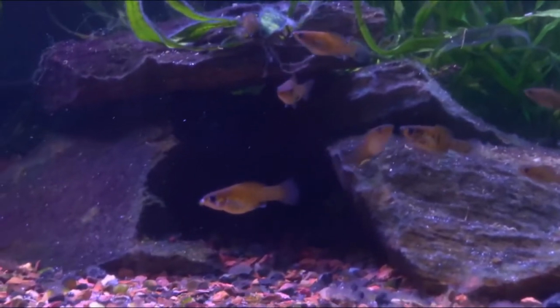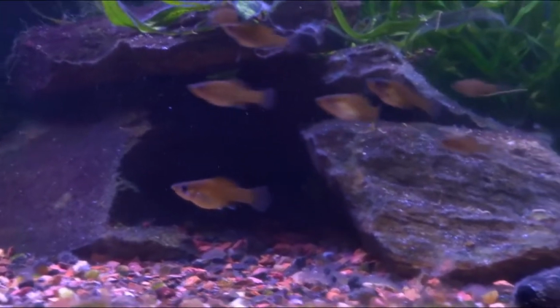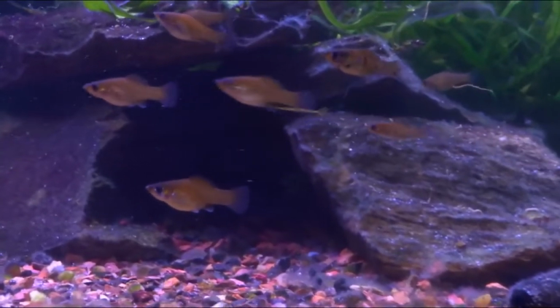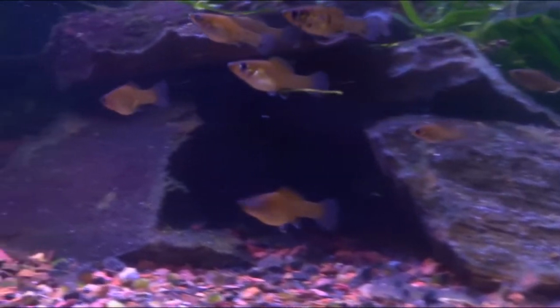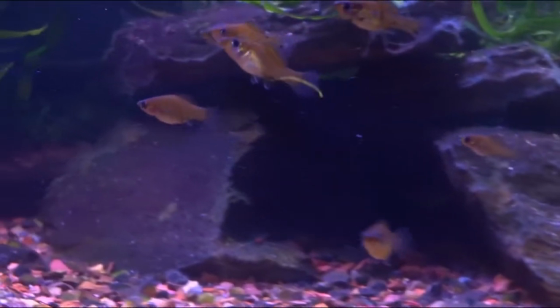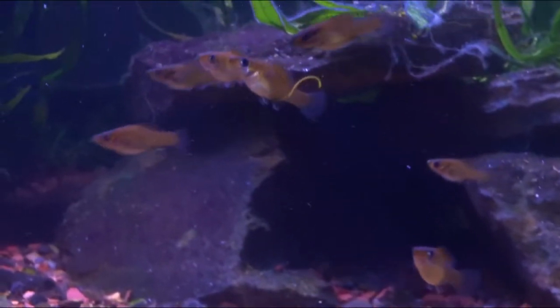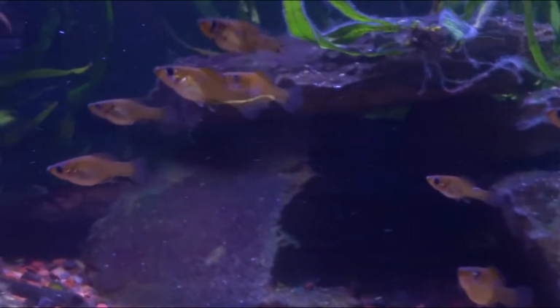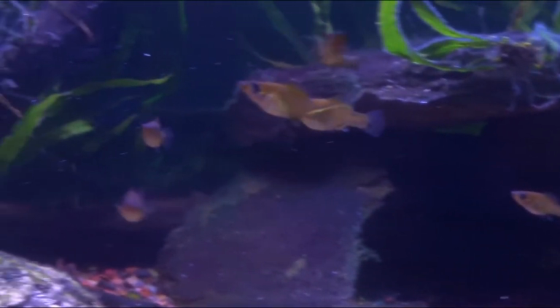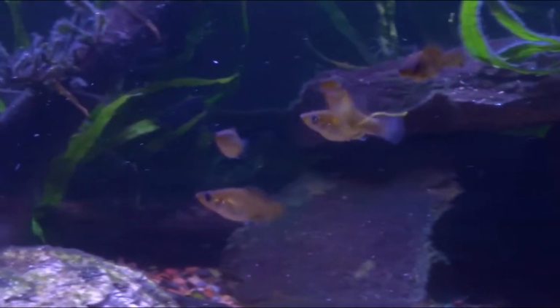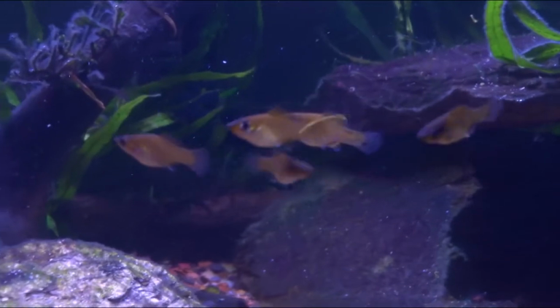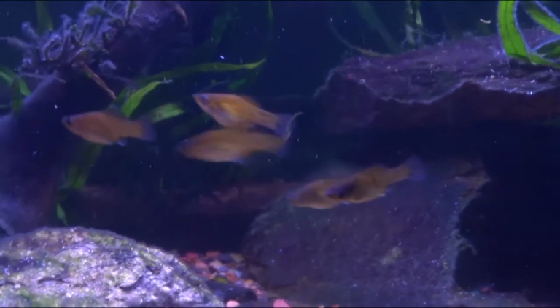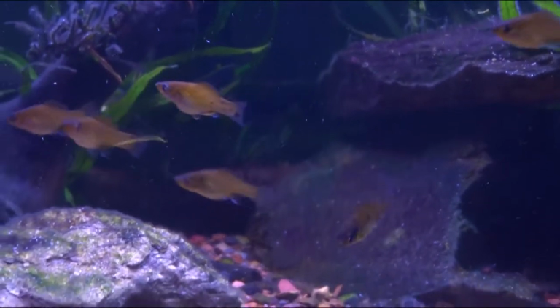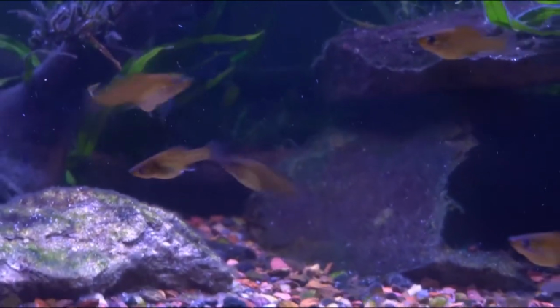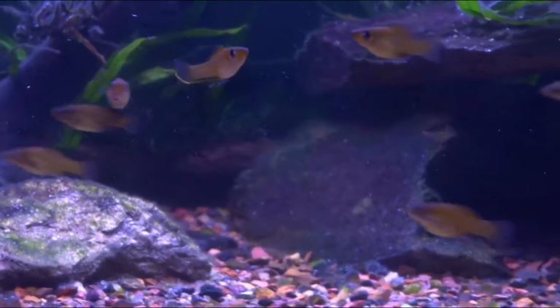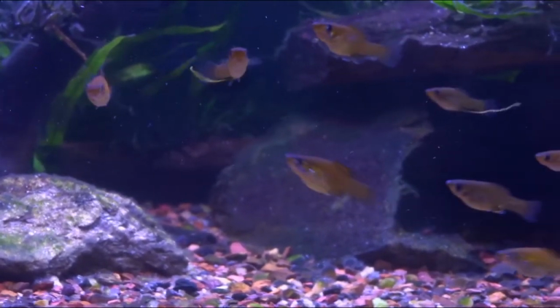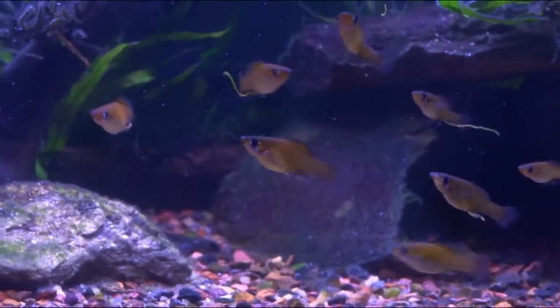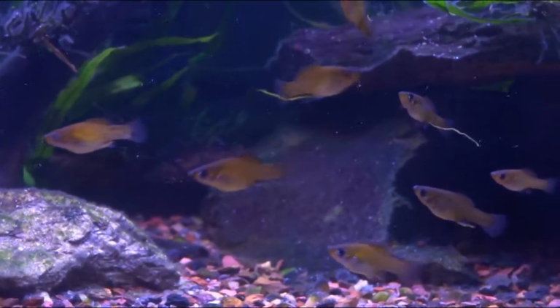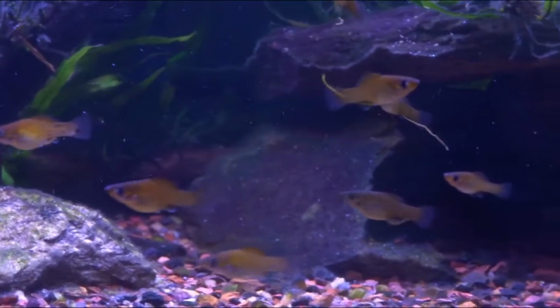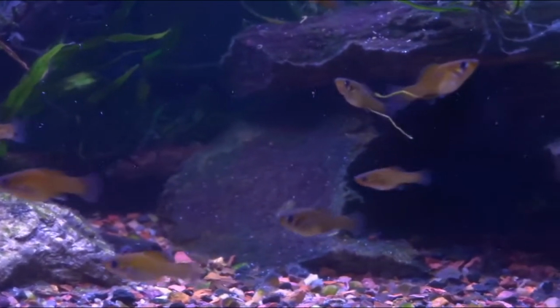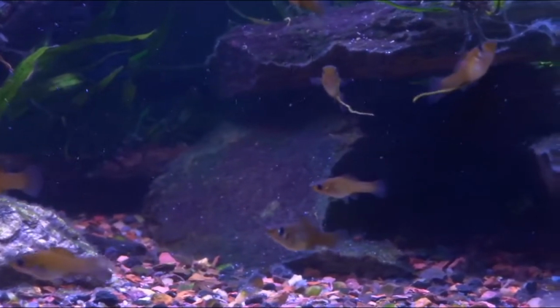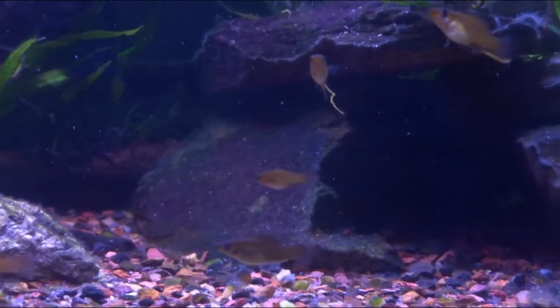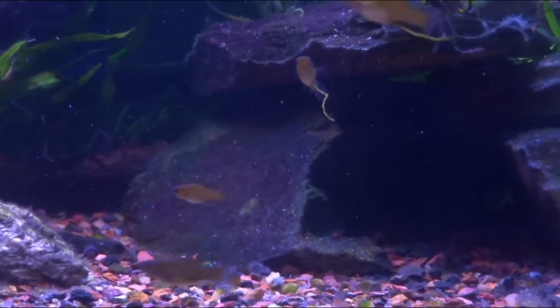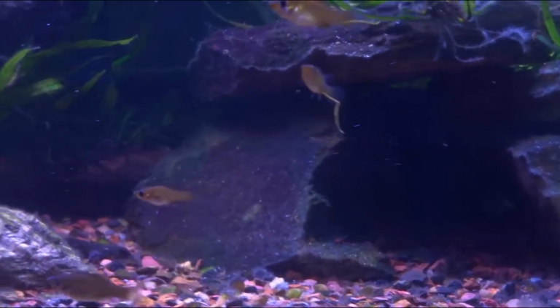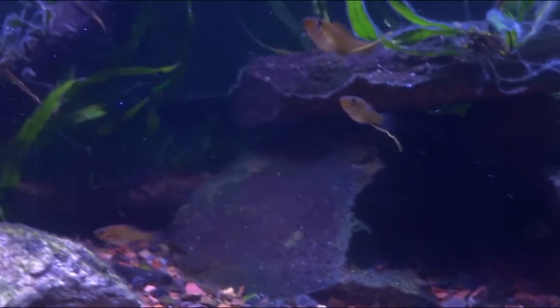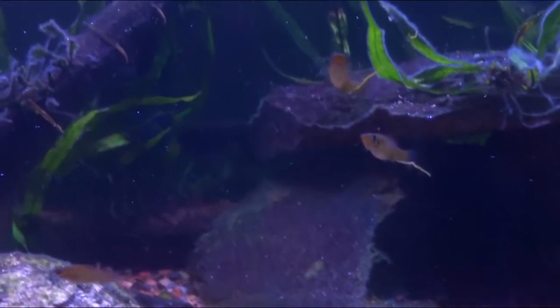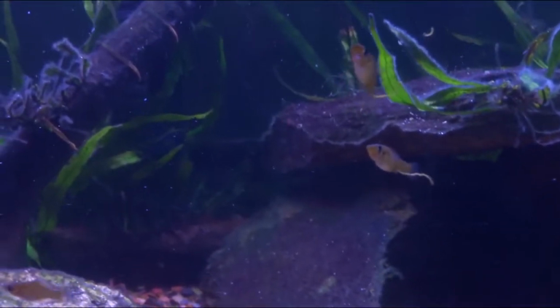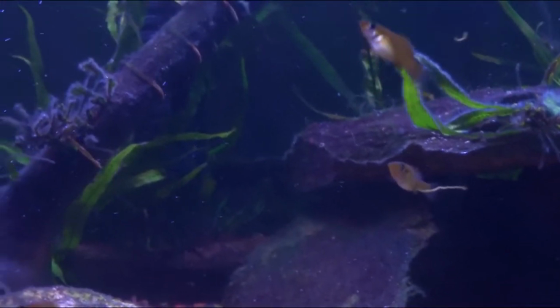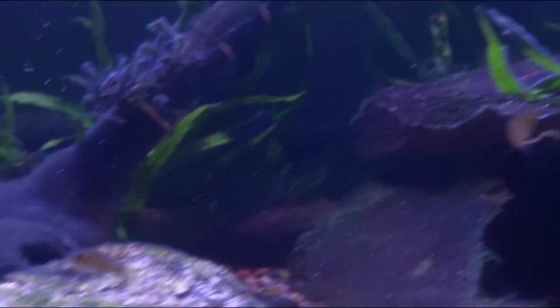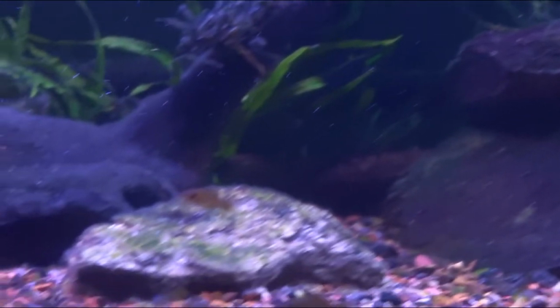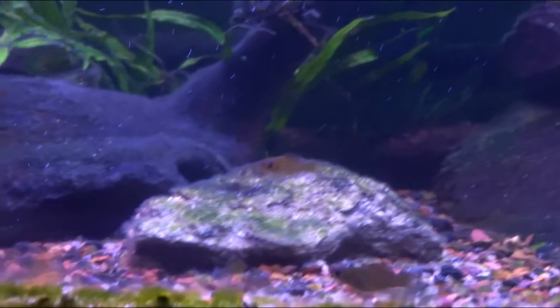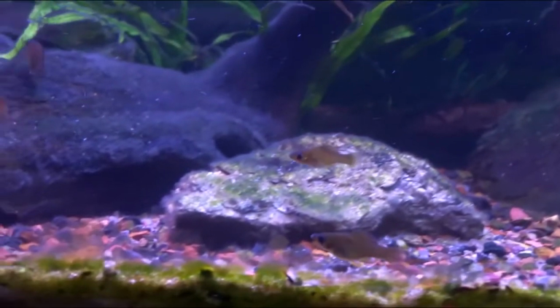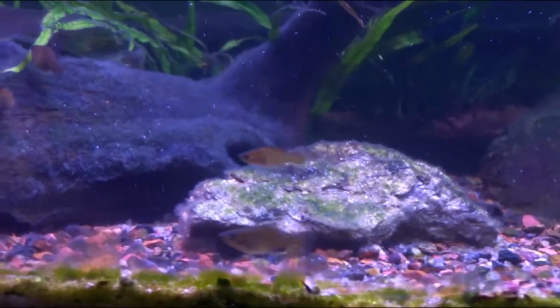Mollies and other live-bearing fish can actually hold sperm and use it whenever they like. They can hold it for months — people have documented up to six months or more.